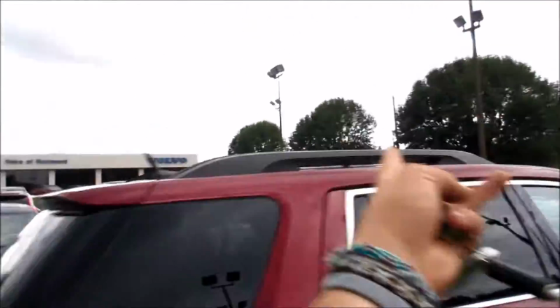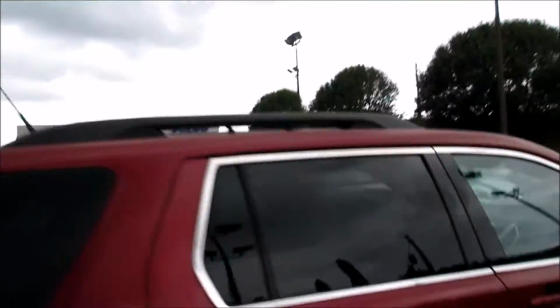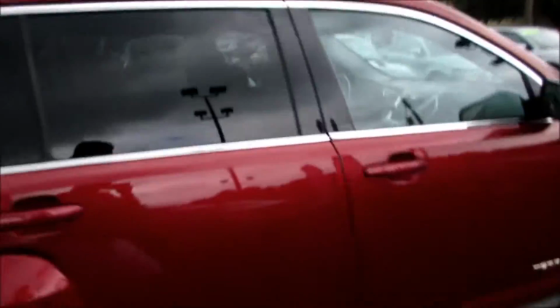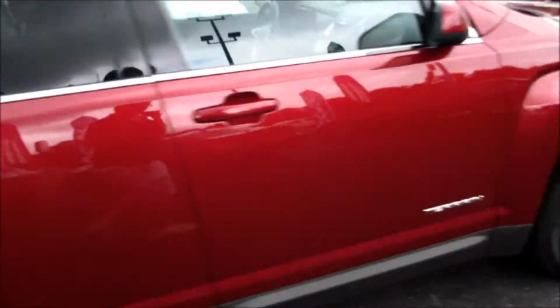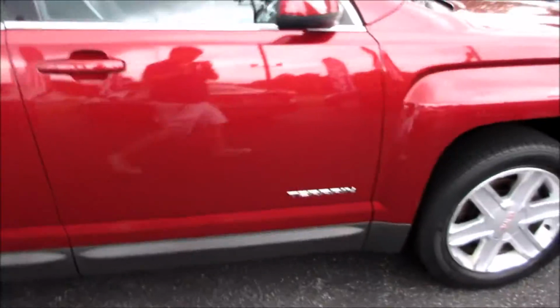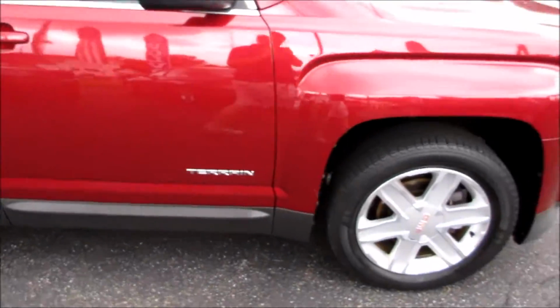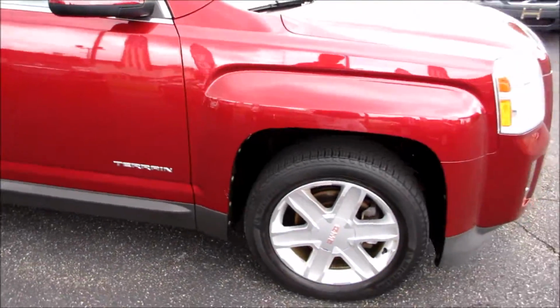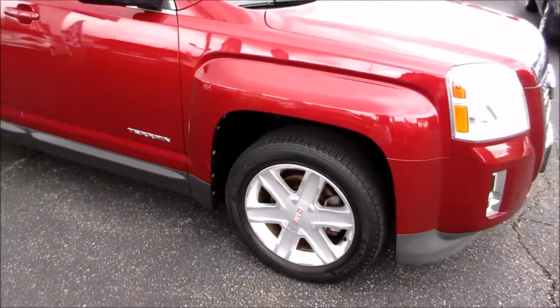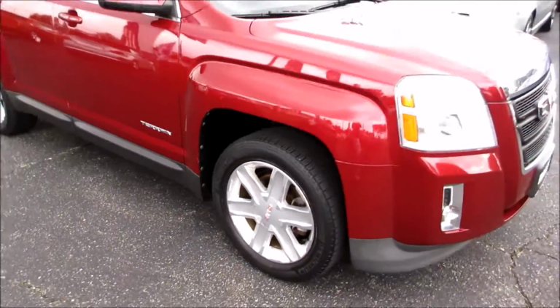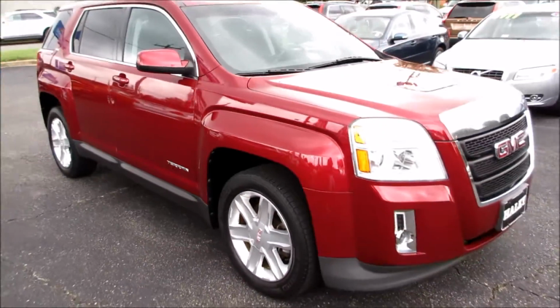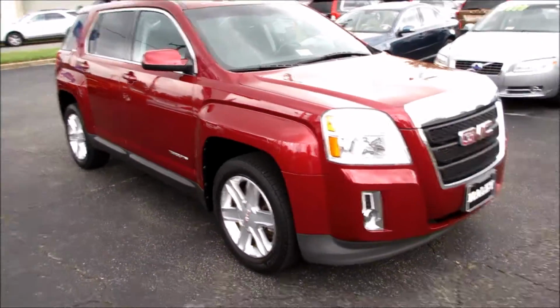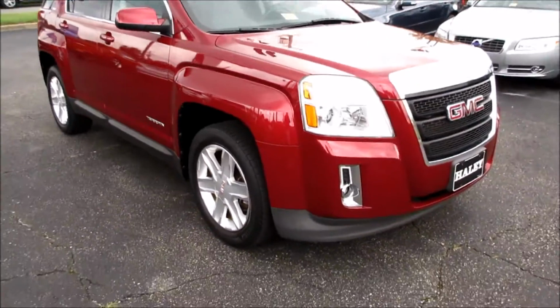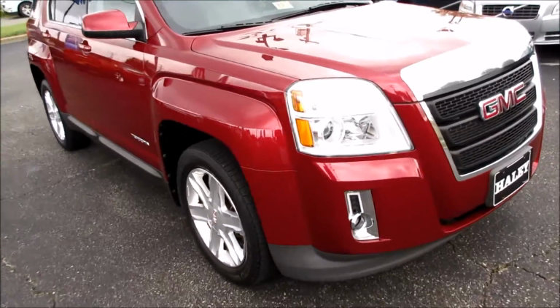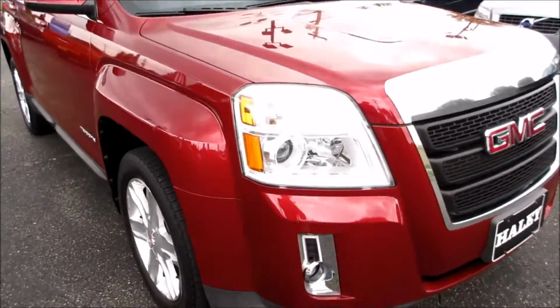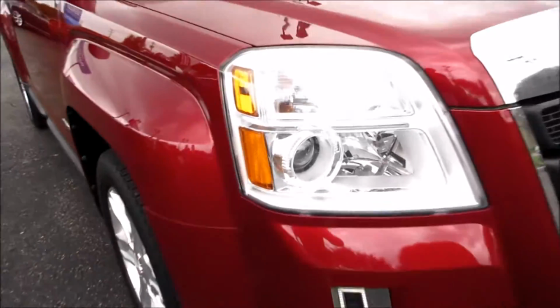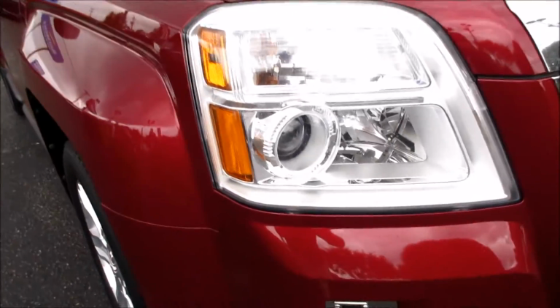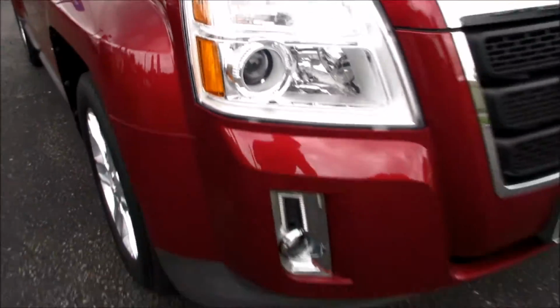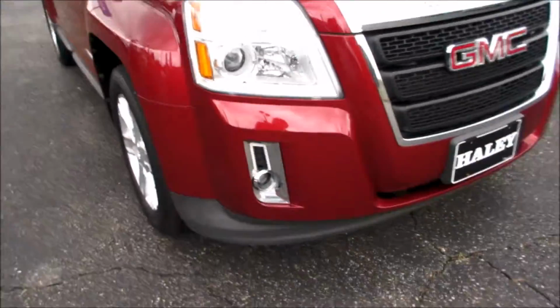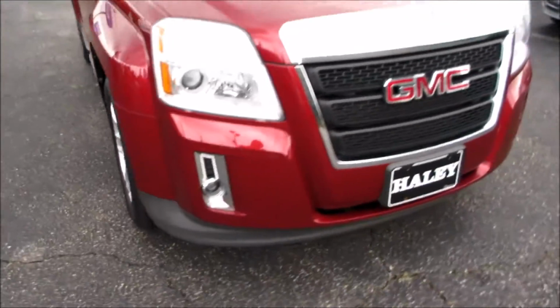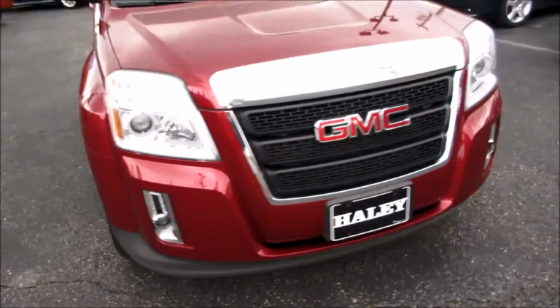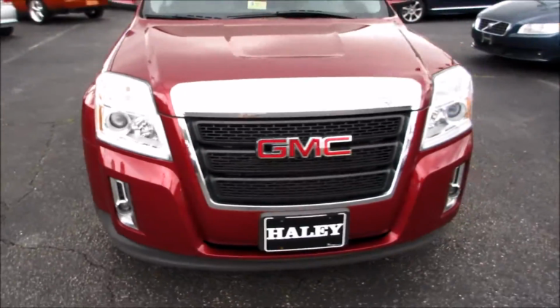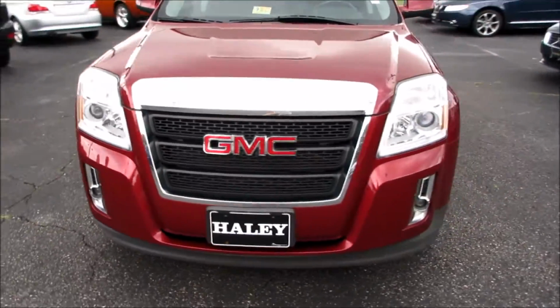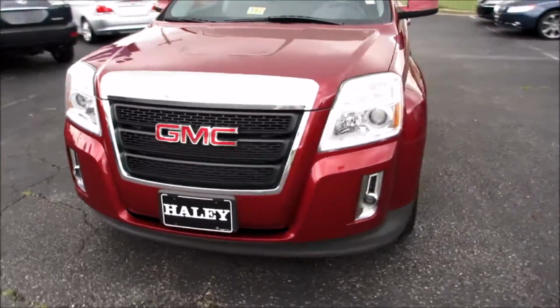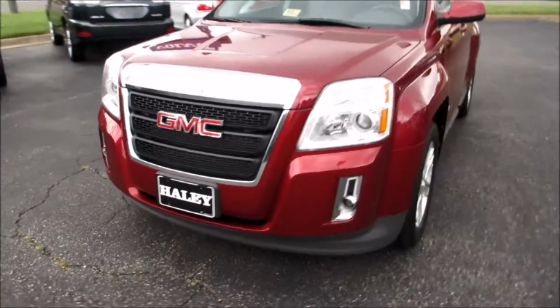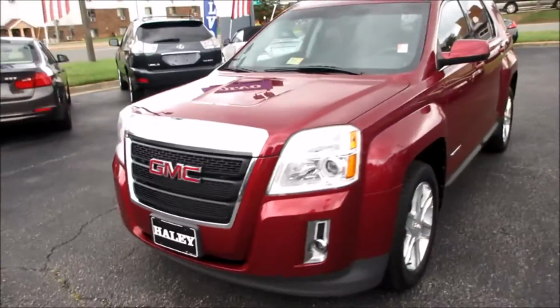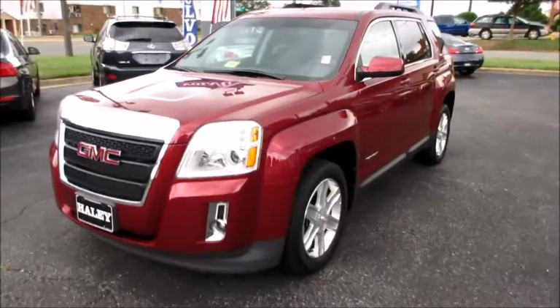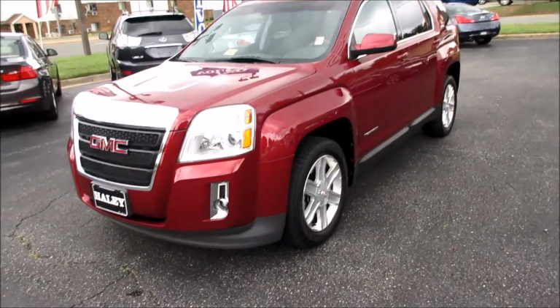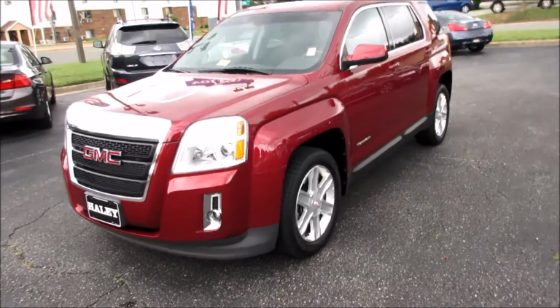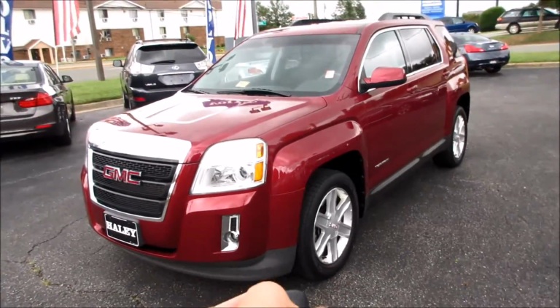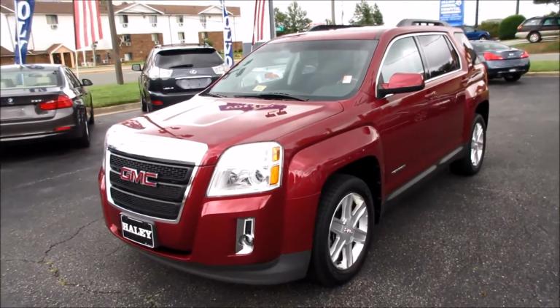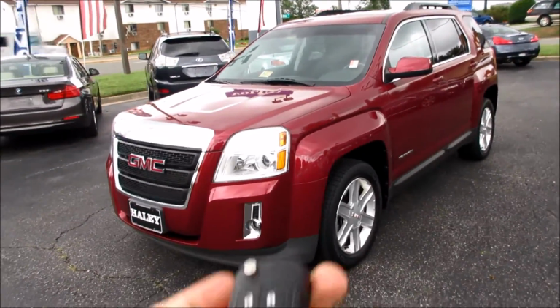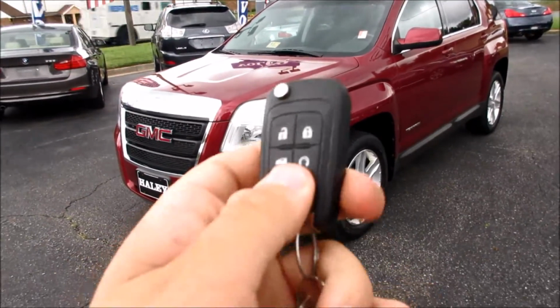And your roof rails along the top. Coming along the front, you can see your projector headlights and your fog lights down along the bottom, and your chrome grille.